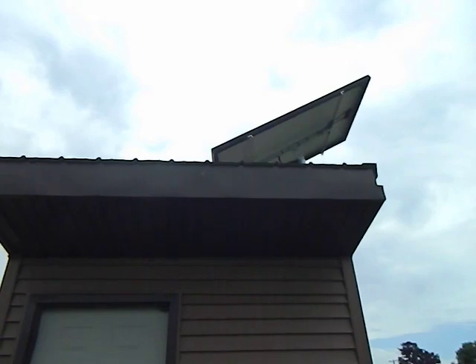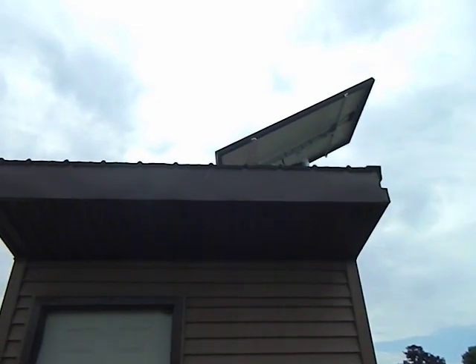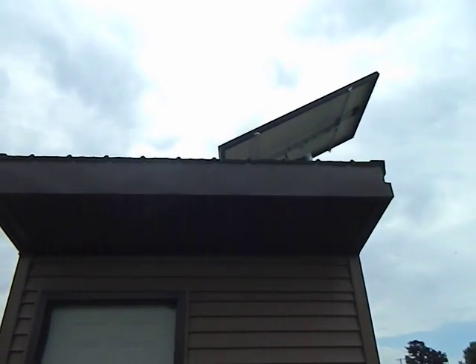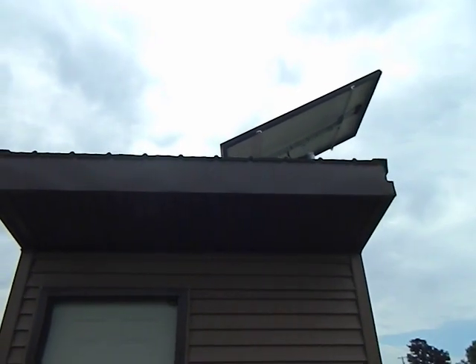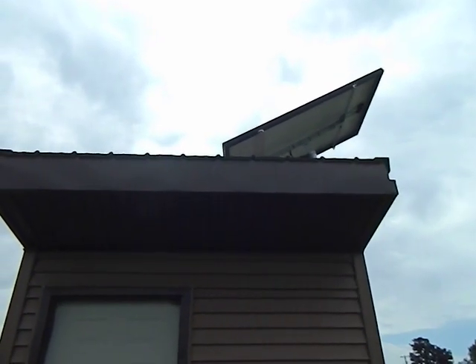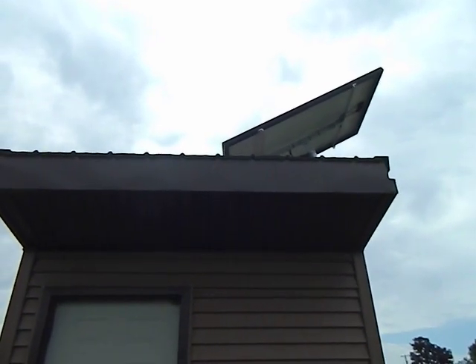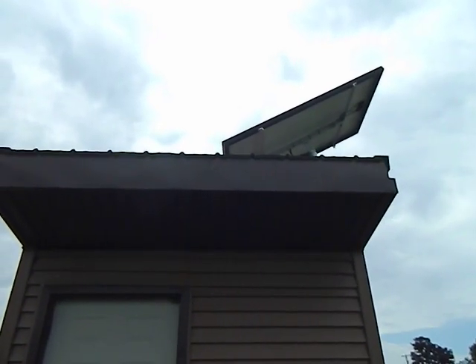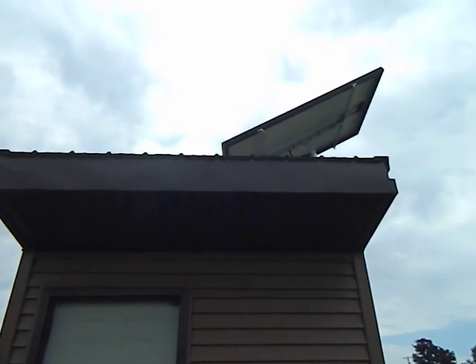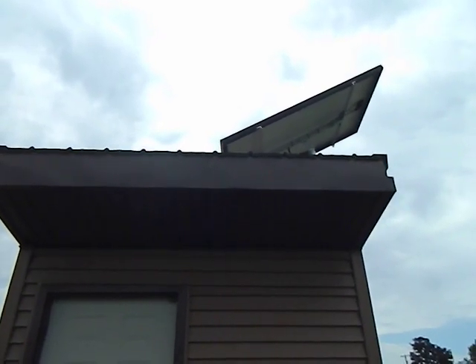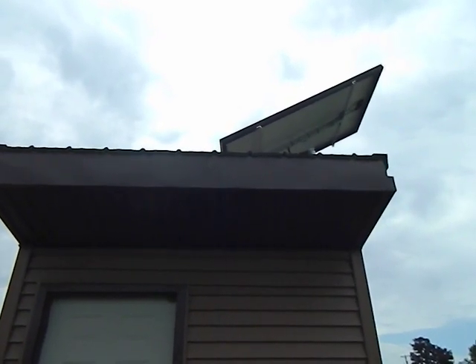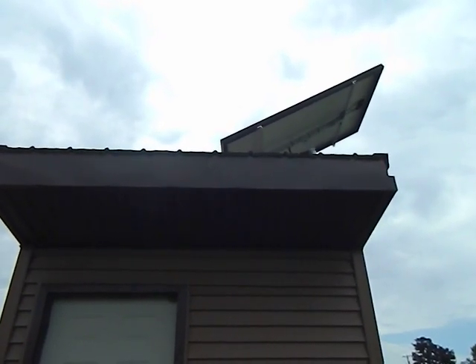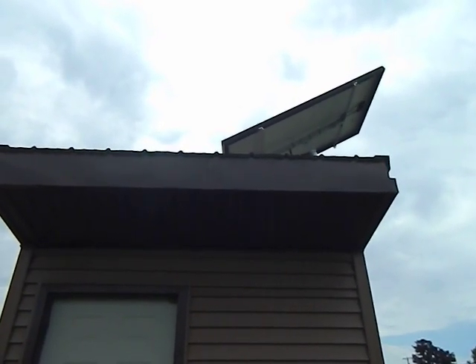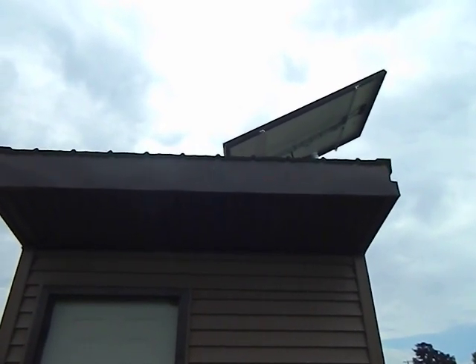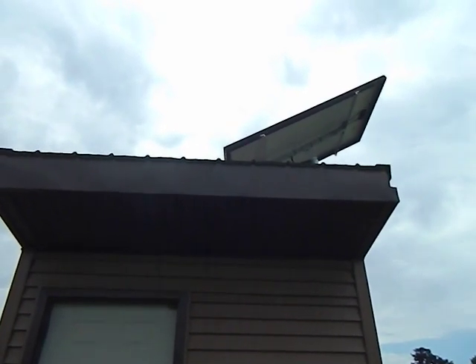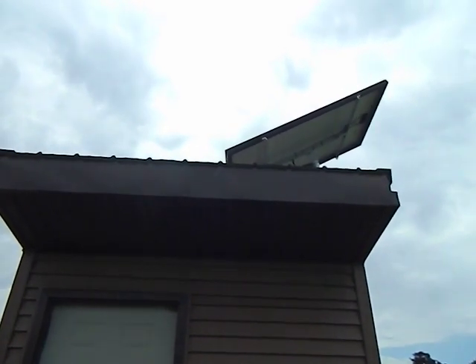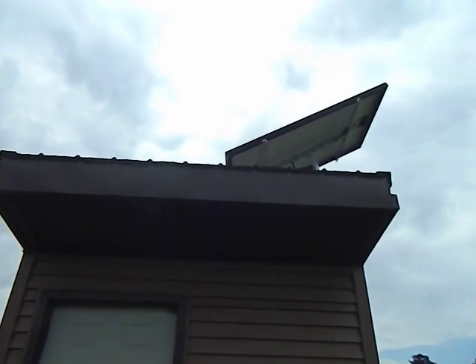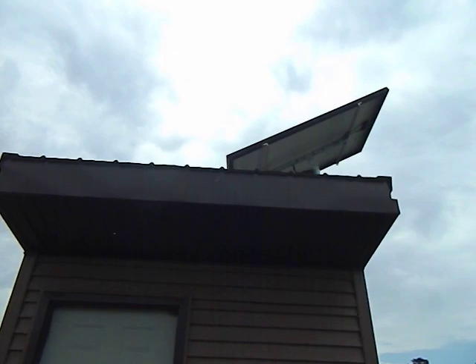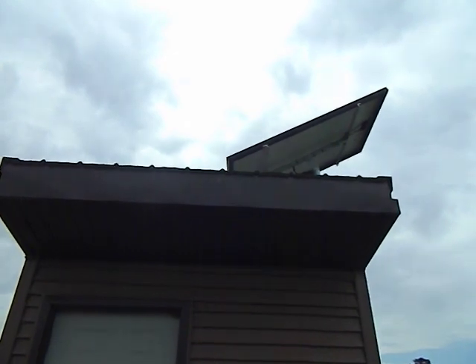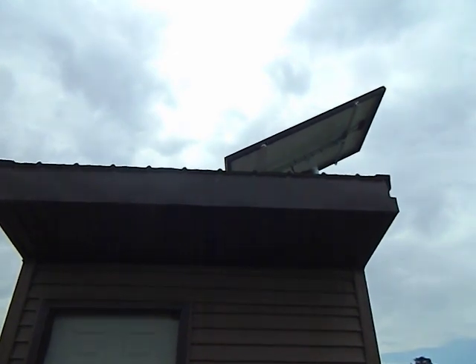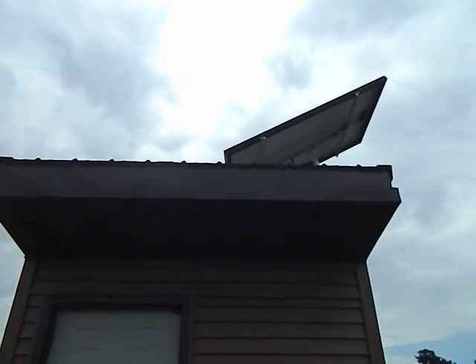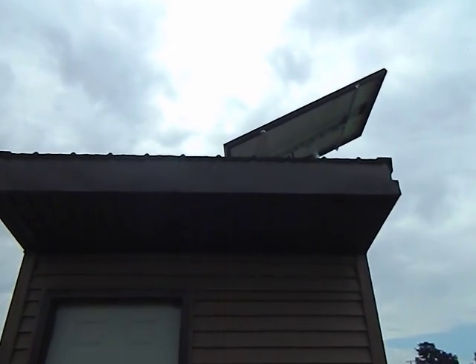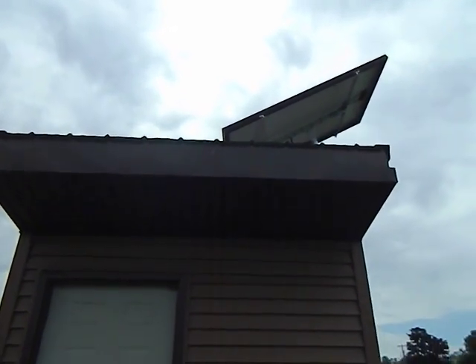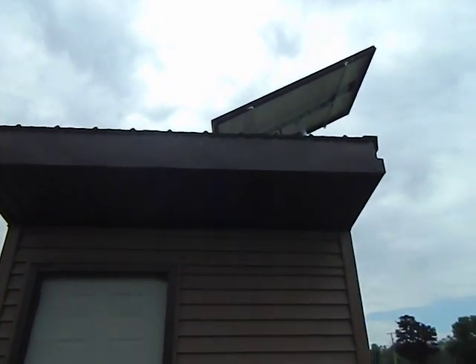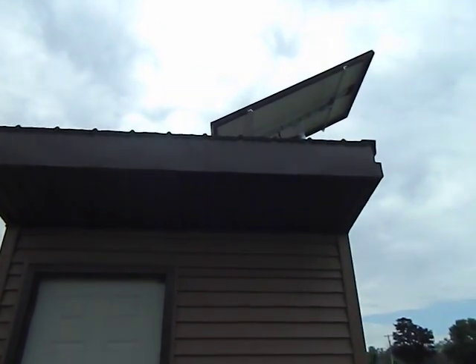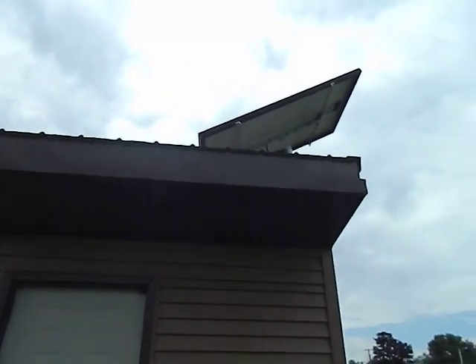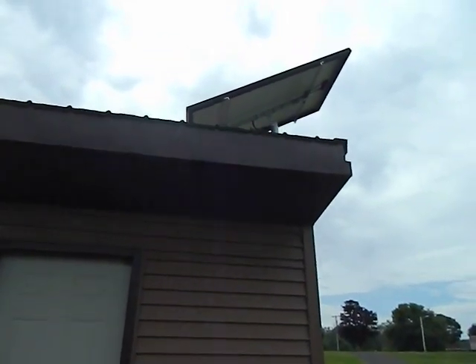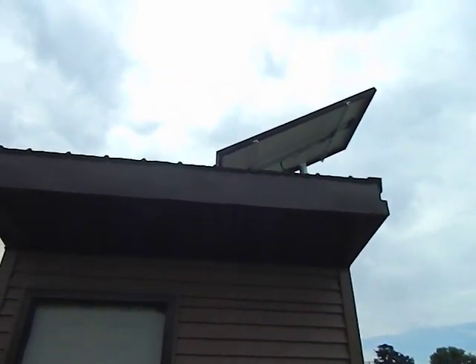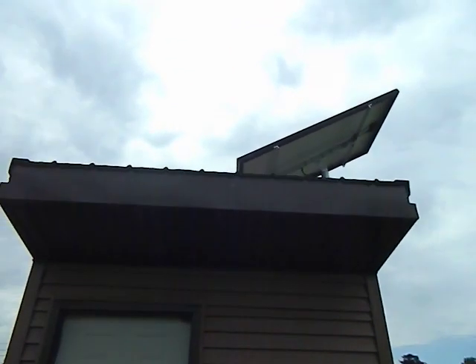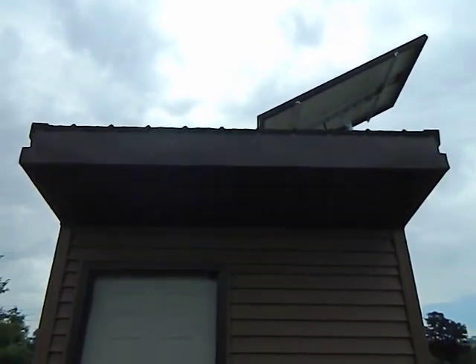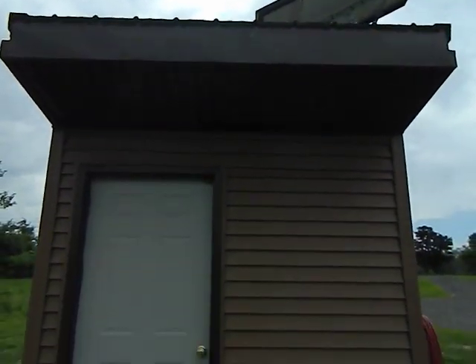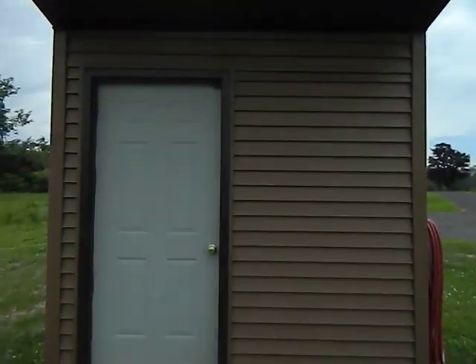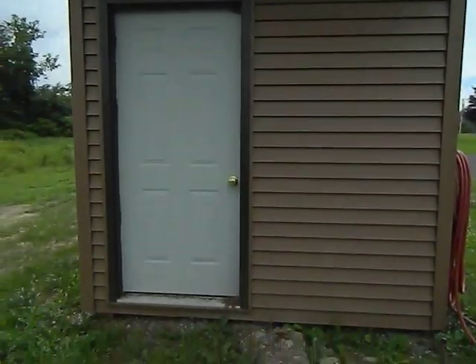Hey guys, wanted to show you a quick setup here on this solar-powered pump we have at the community garden. You can see the panel there up on top of this building, which houses the batteries.